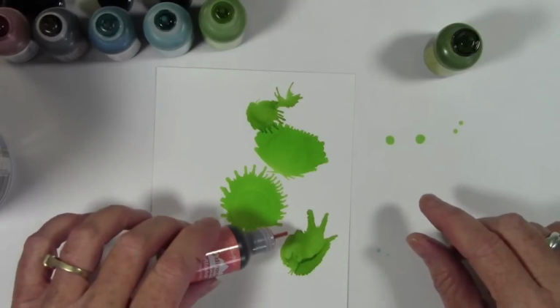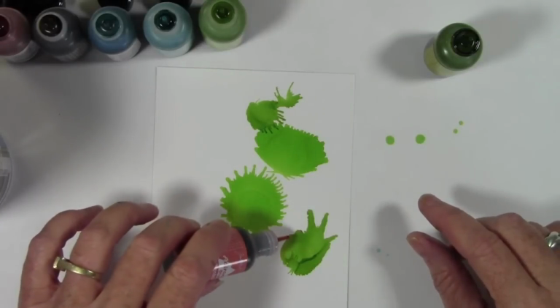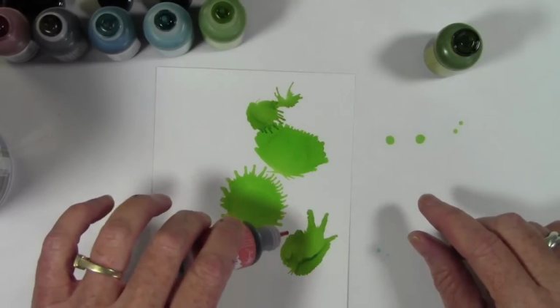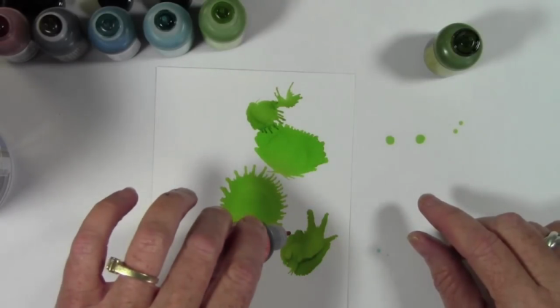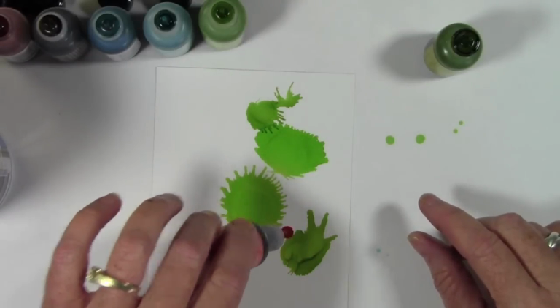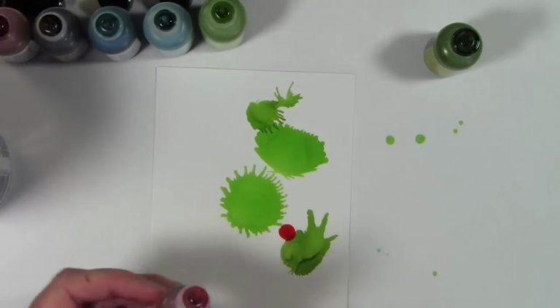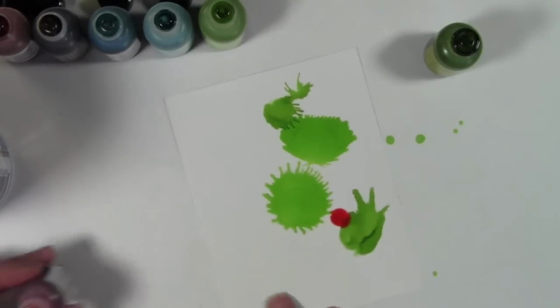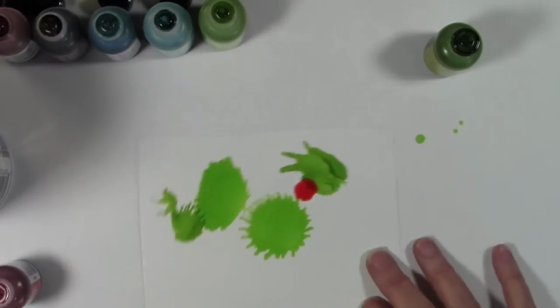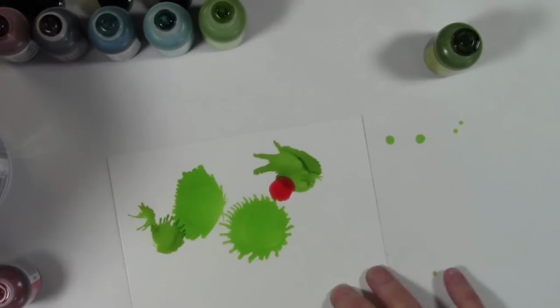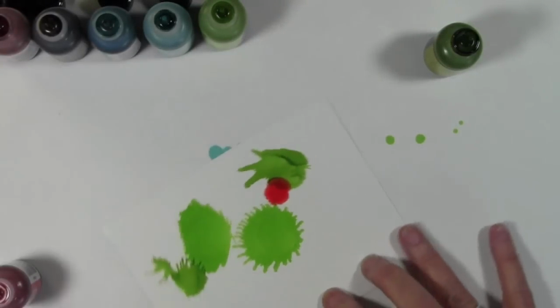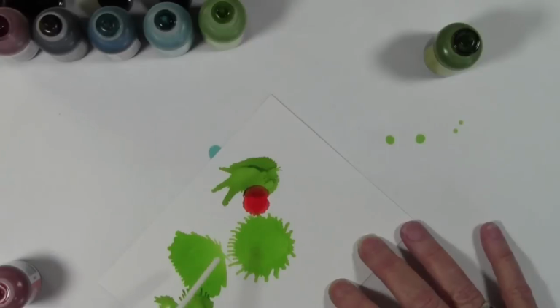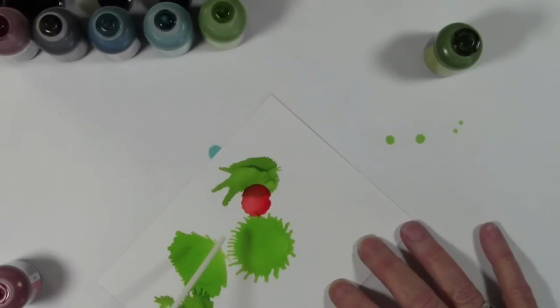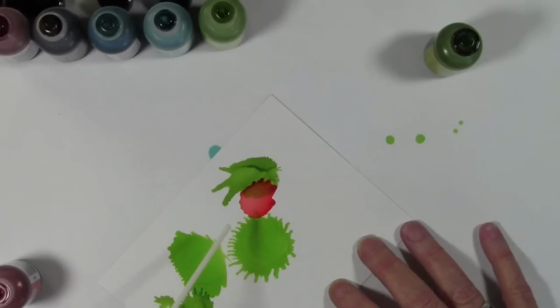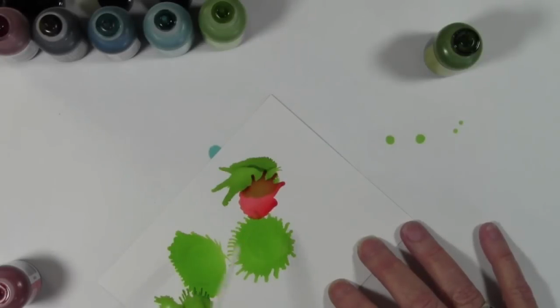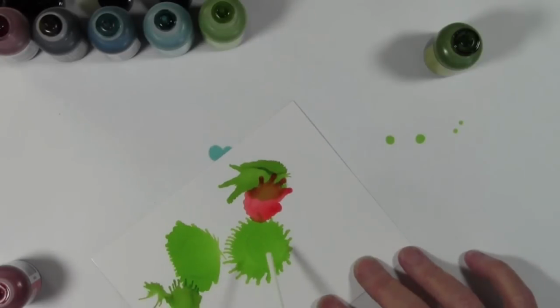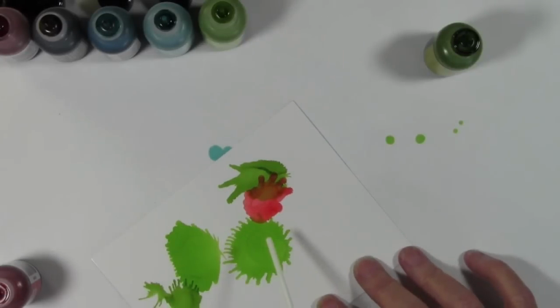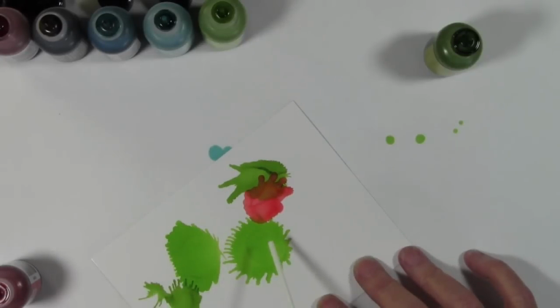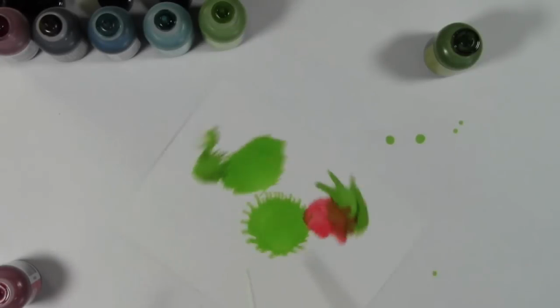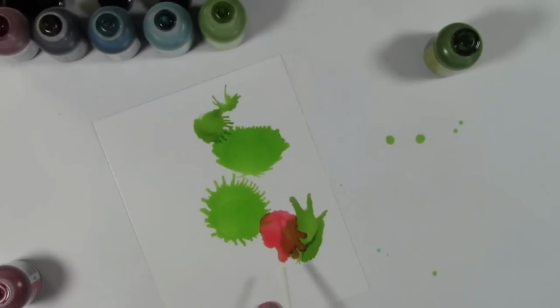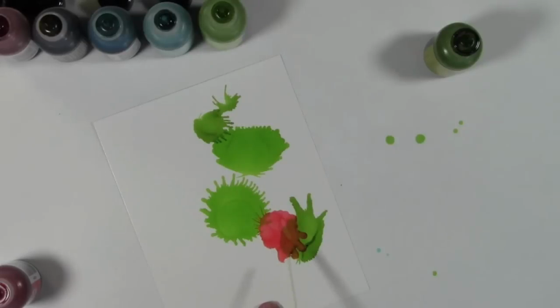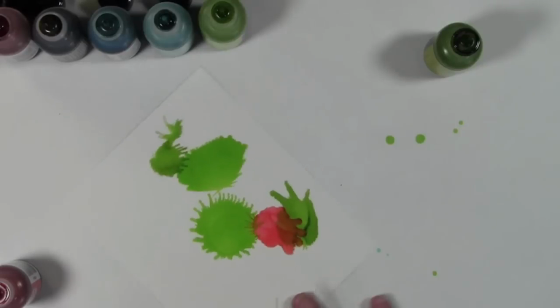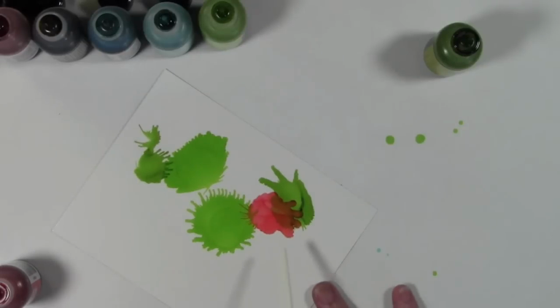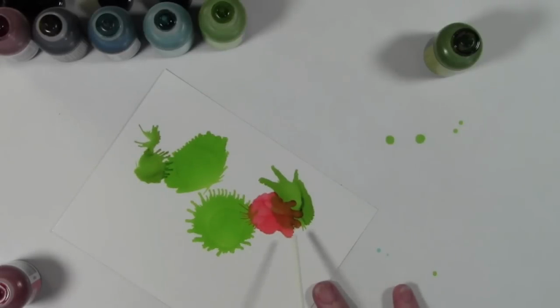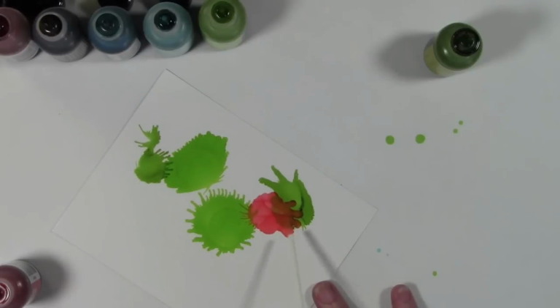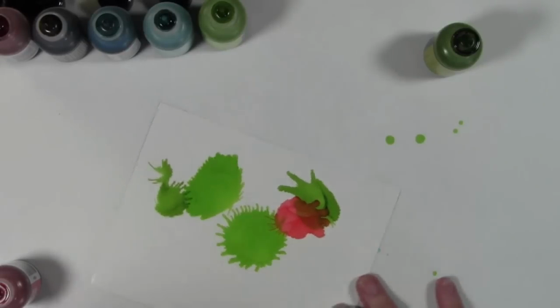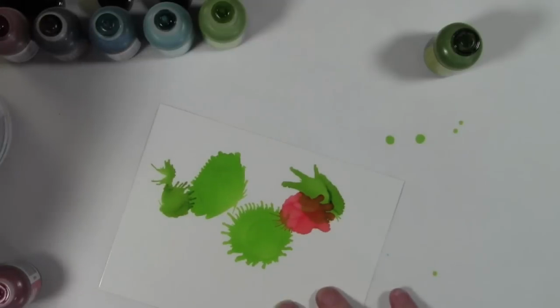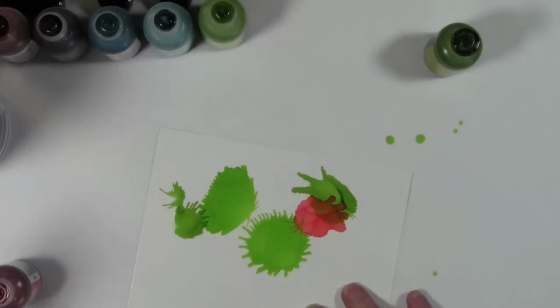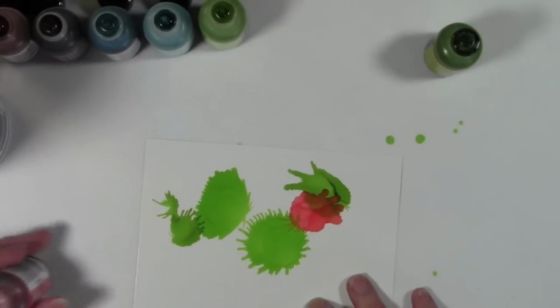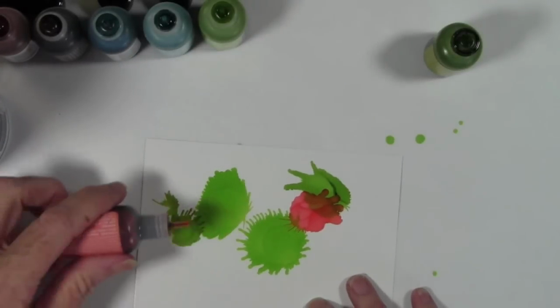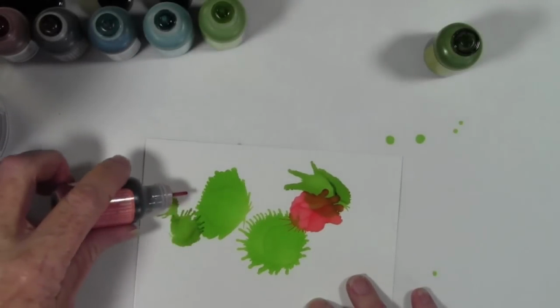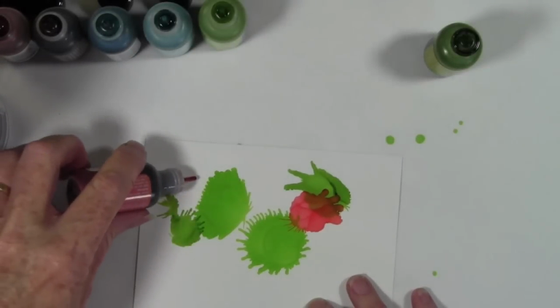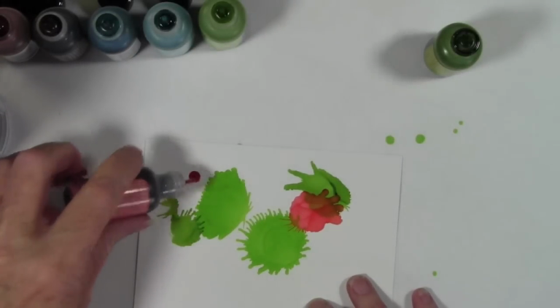Next I'm going in with a salmon type color, and you really want to keep in mind the new color that you'll create by stacking colors on top of each other. Here again I'm just using little tiny small bursts of air and putting some down.